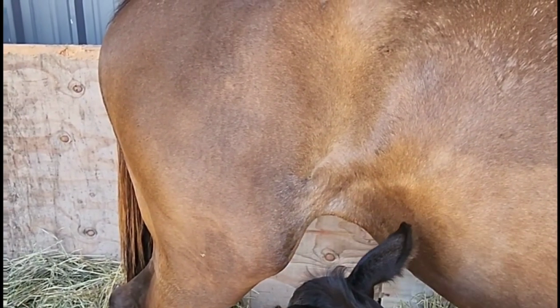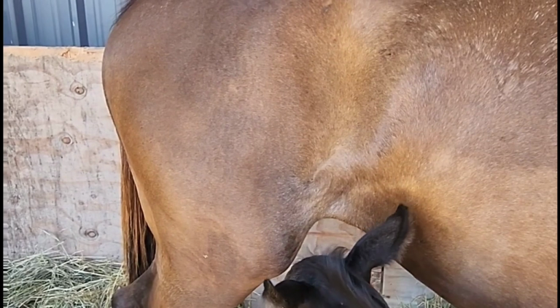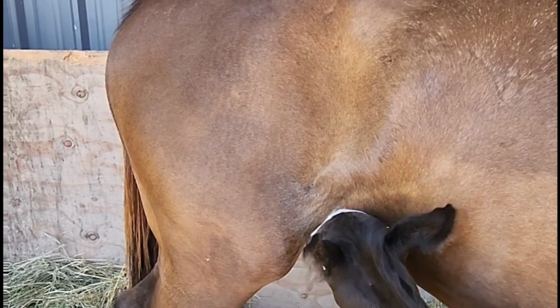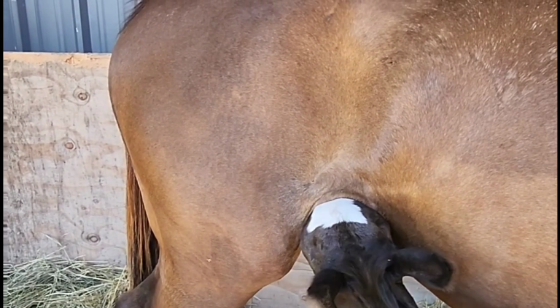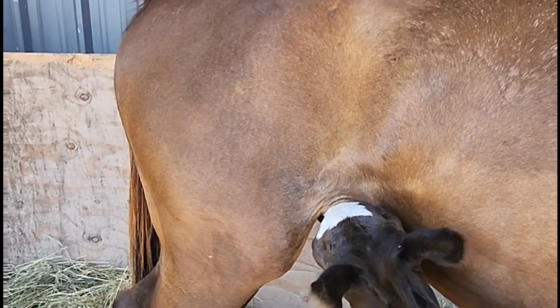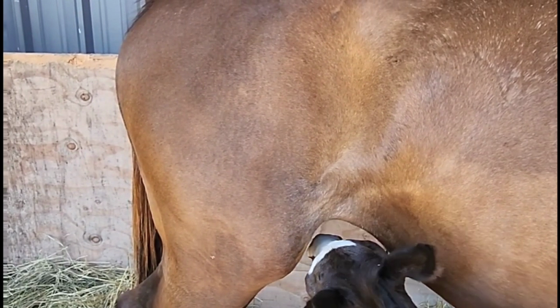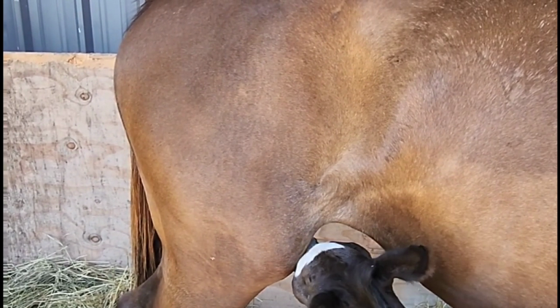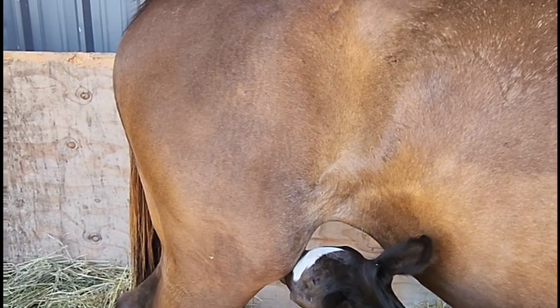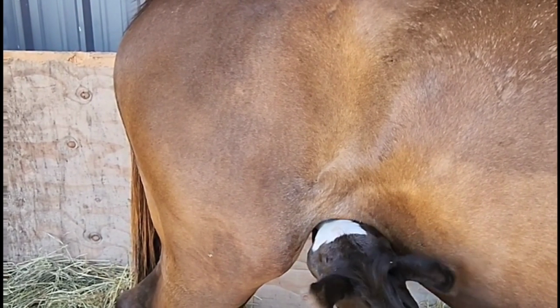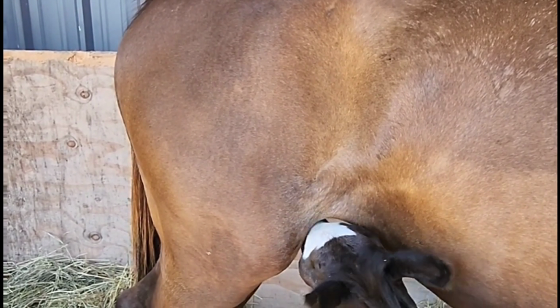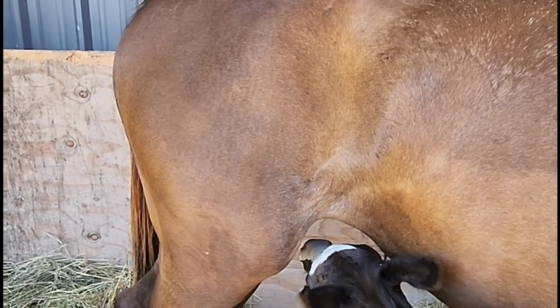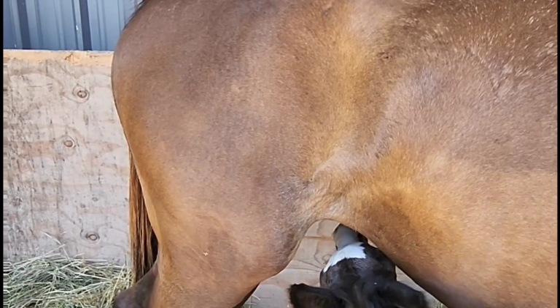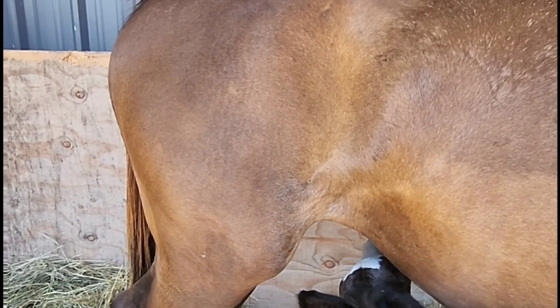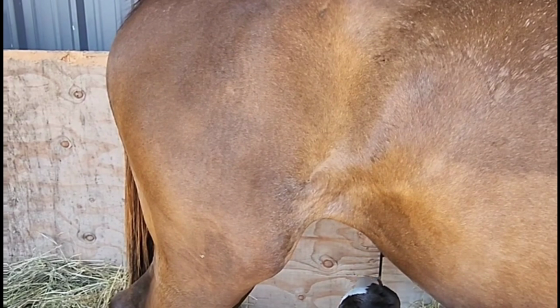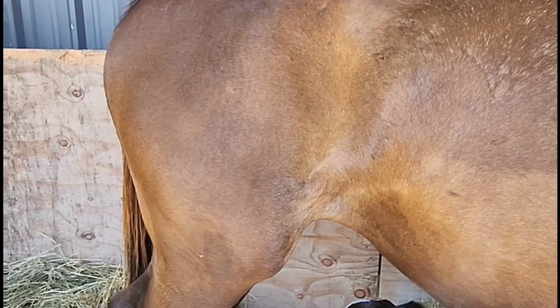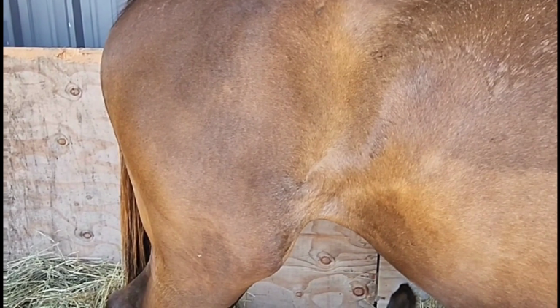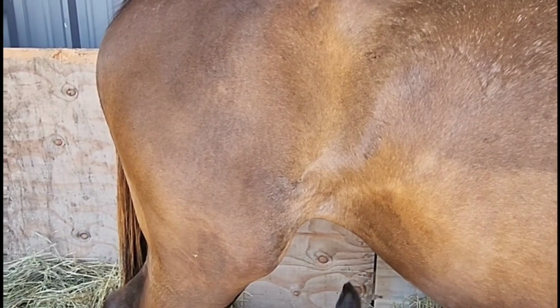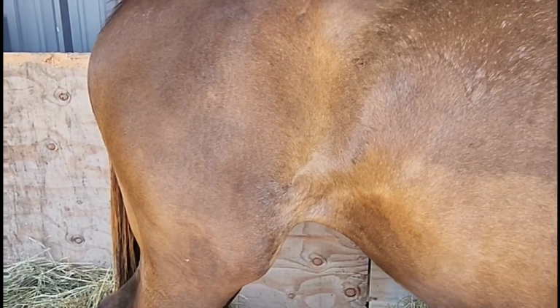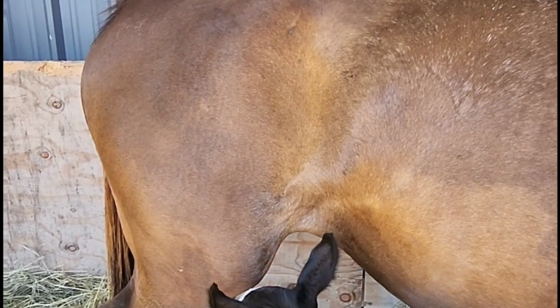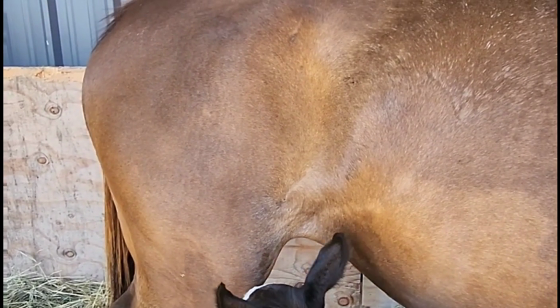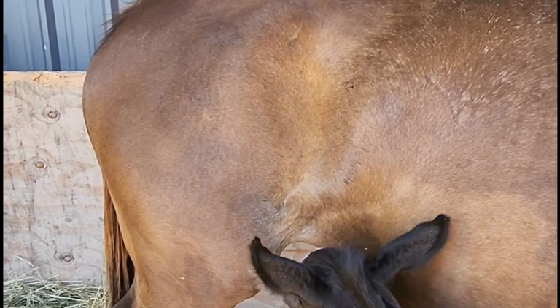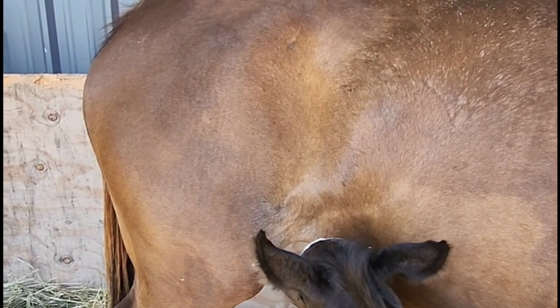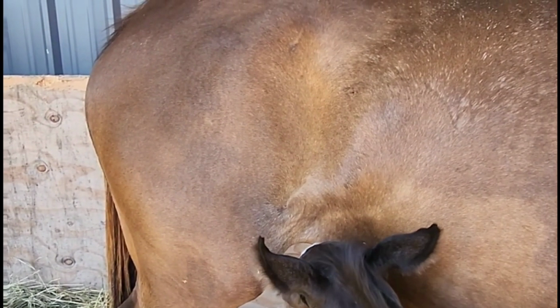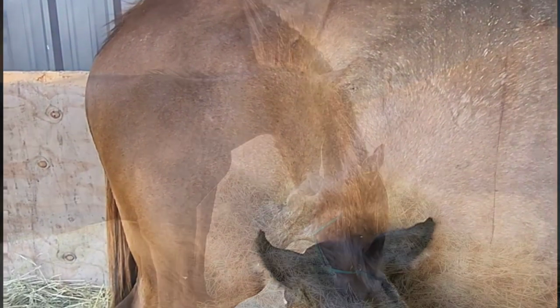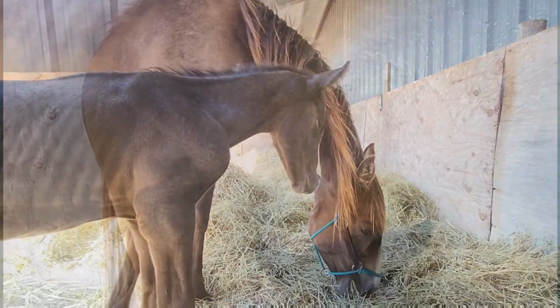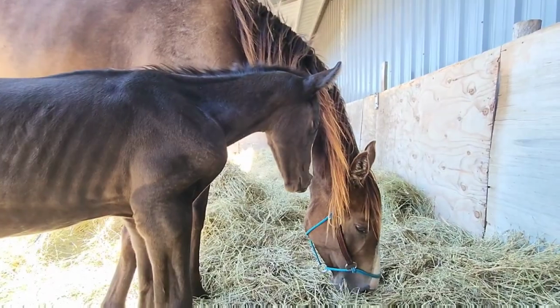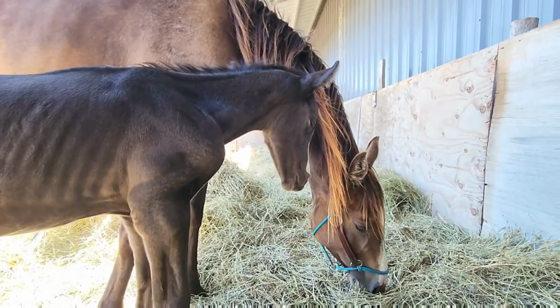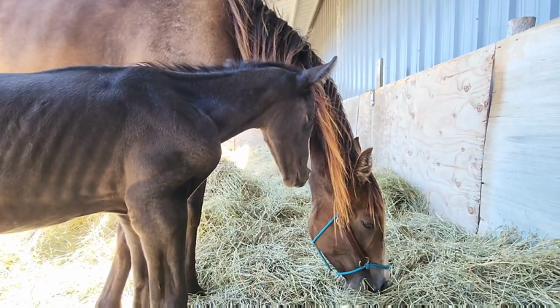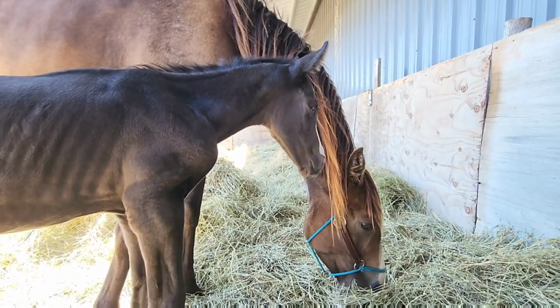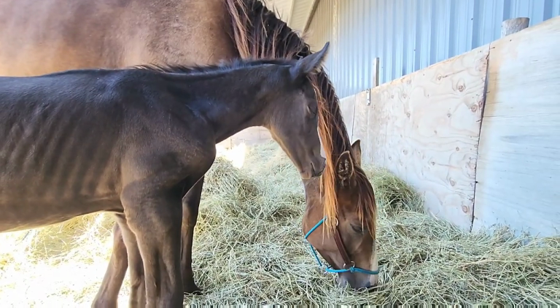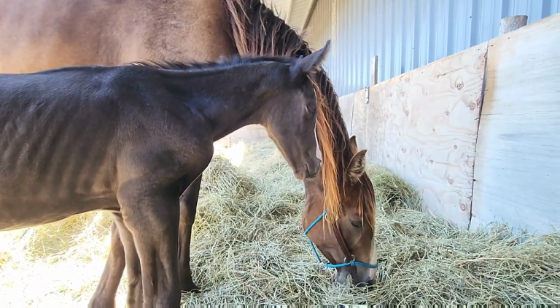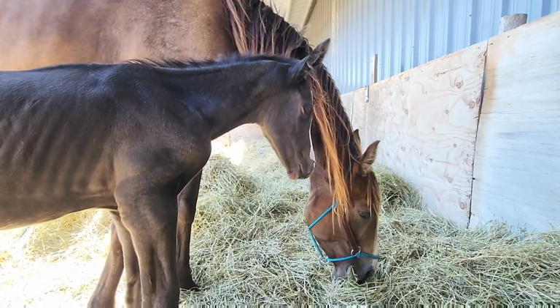In the beginning you can see he's really struggling to figure out how to nurse. That's really the most important thing, because they need to get that colostrum — they need to get that milk. It's really important for them.